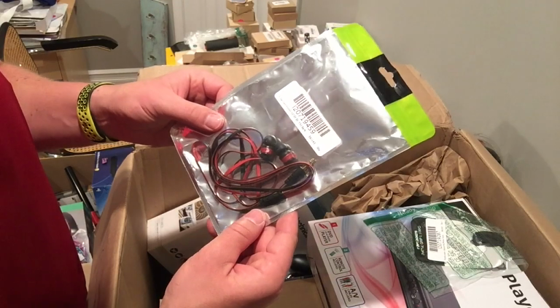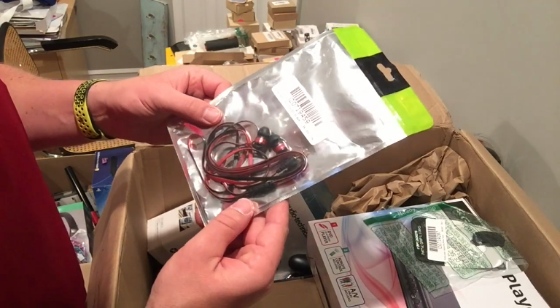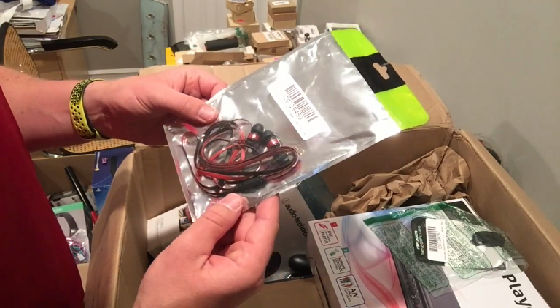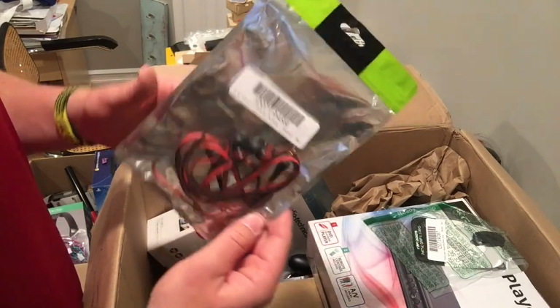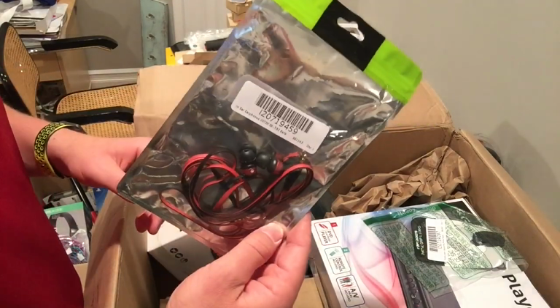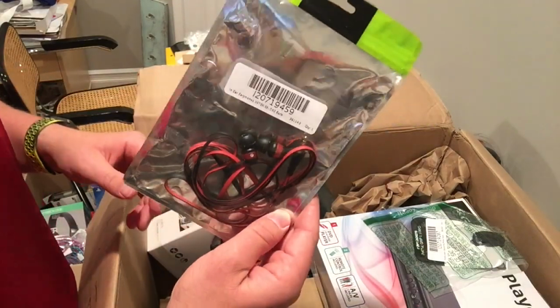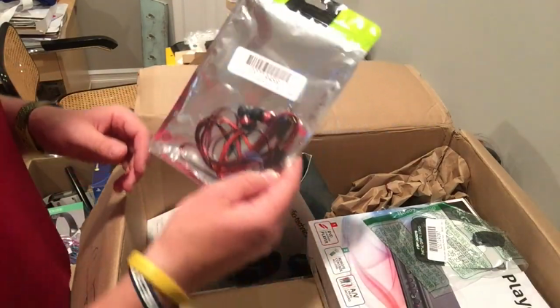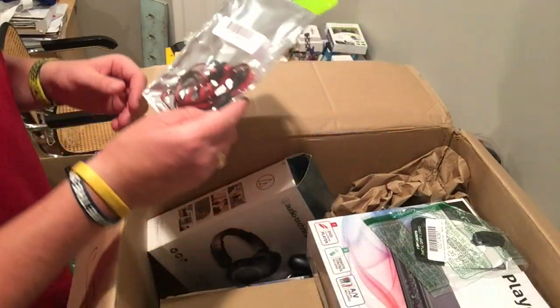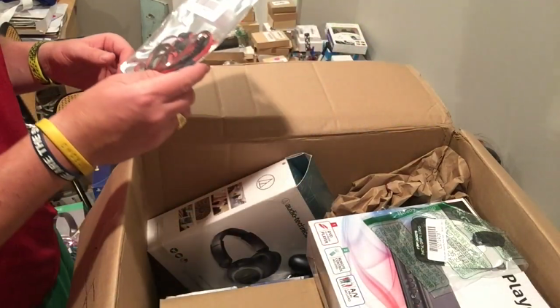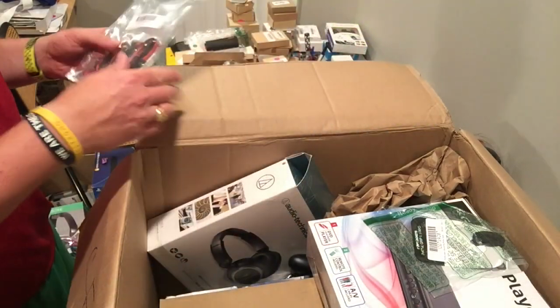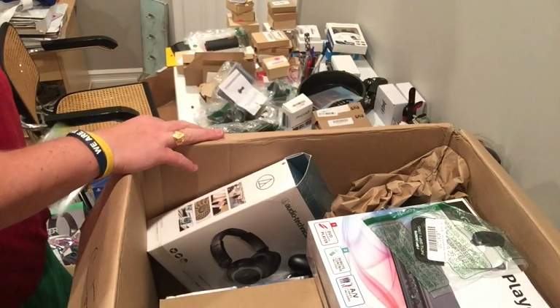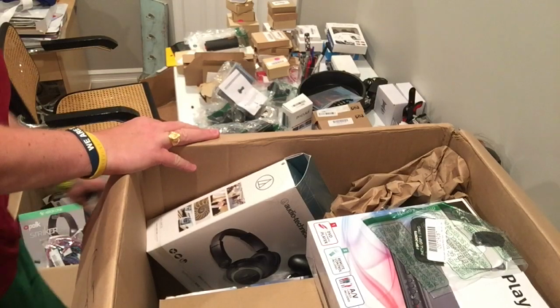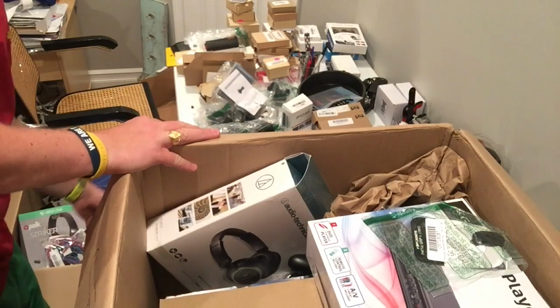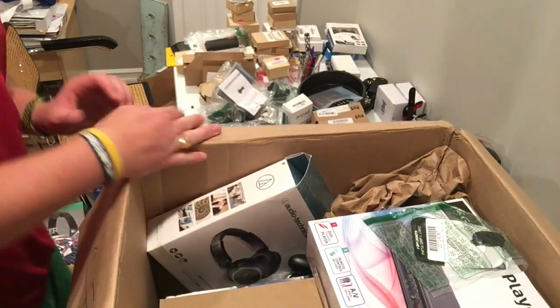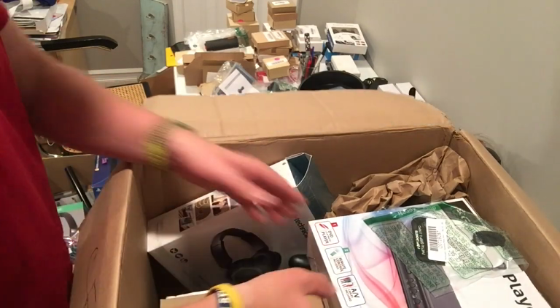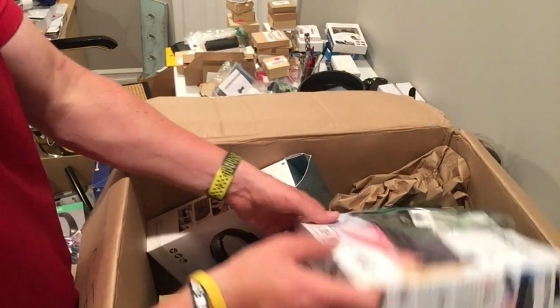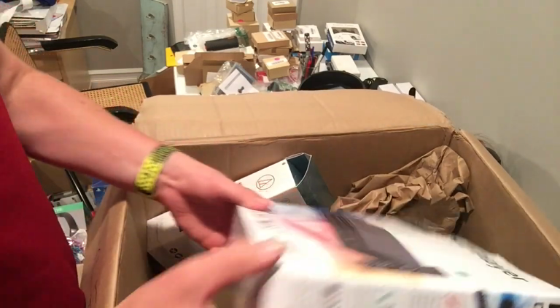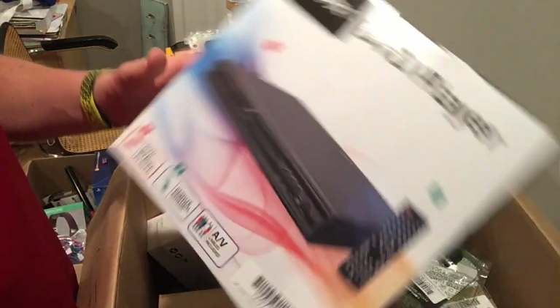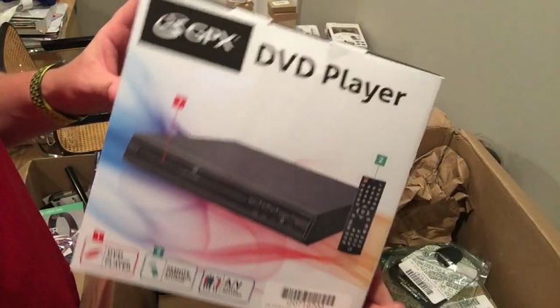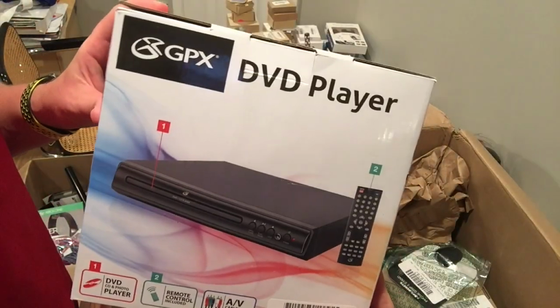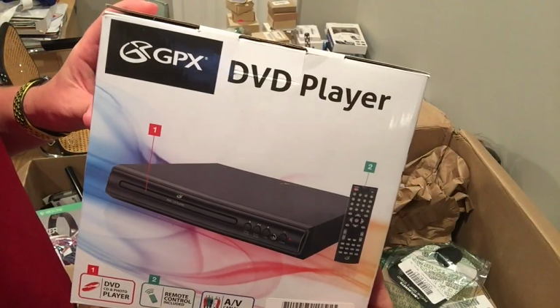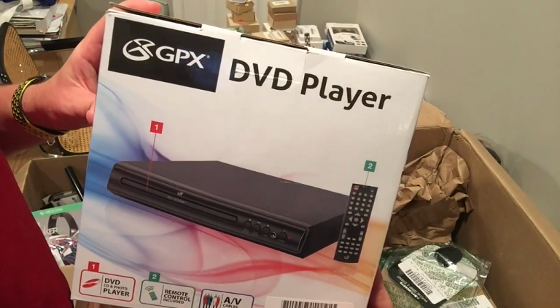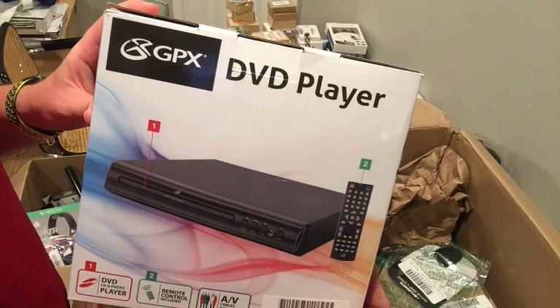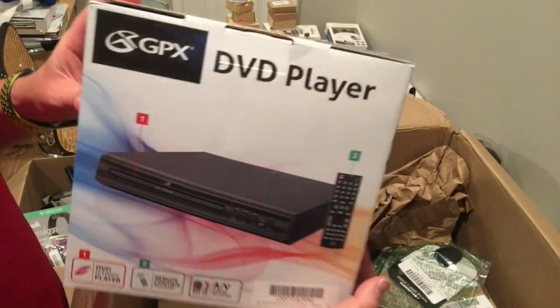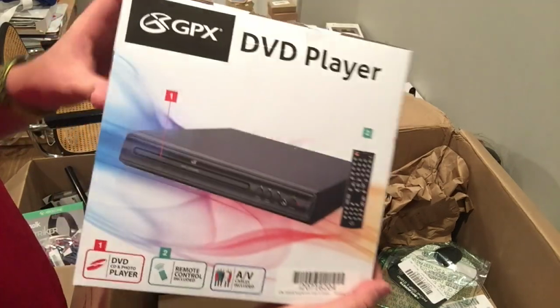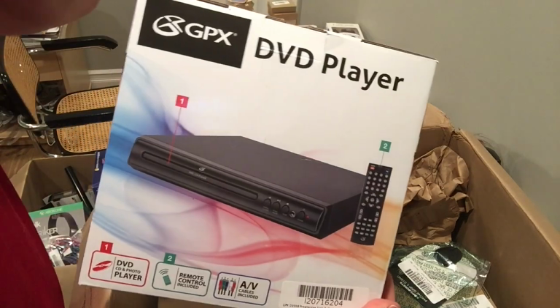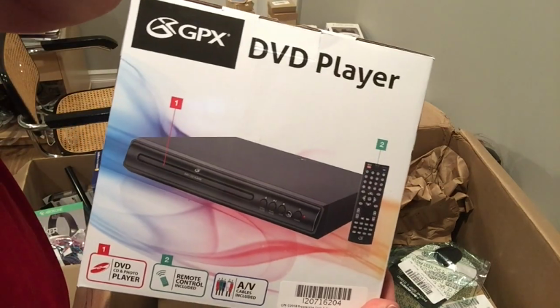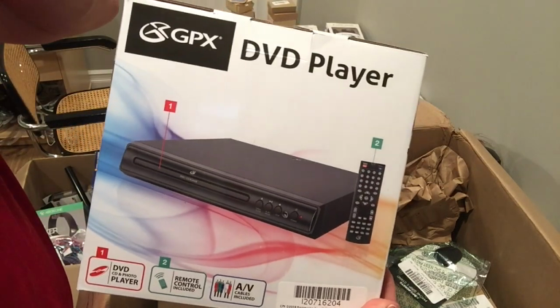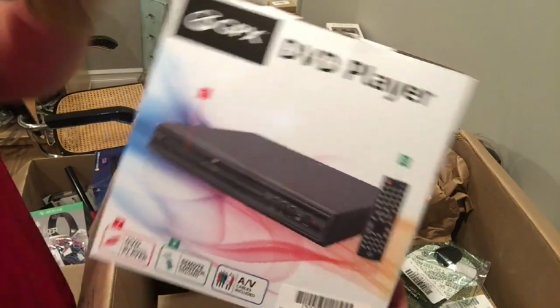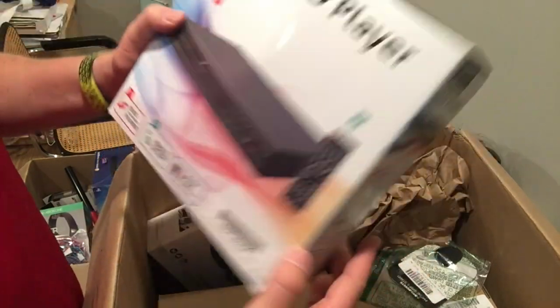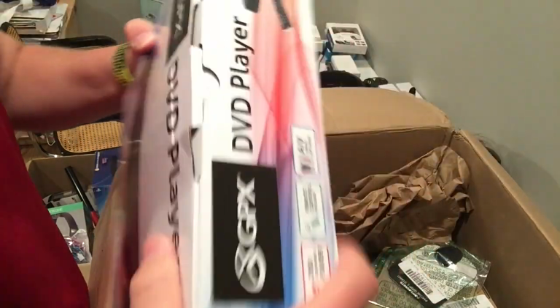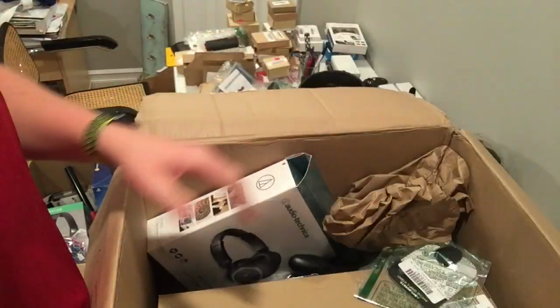Headphones — they look to be just a wired GP pair. DVD player. This is probably worth five or ten bucks locally, assuming it works.